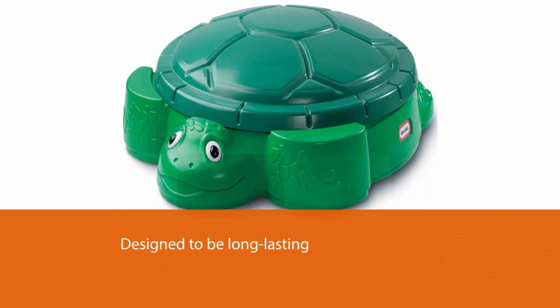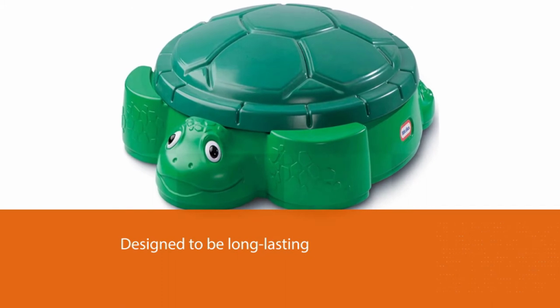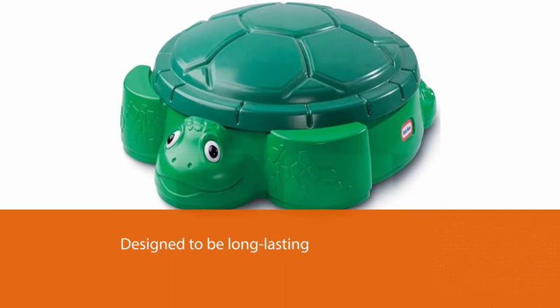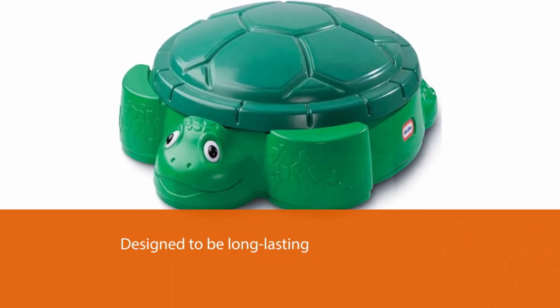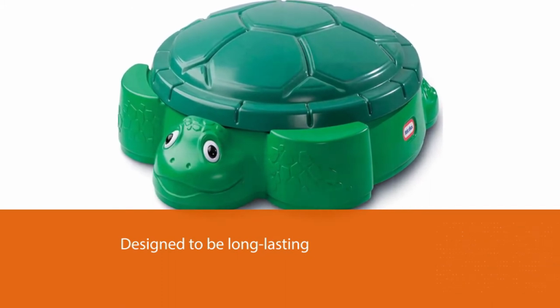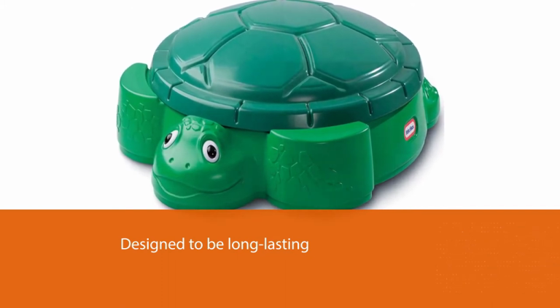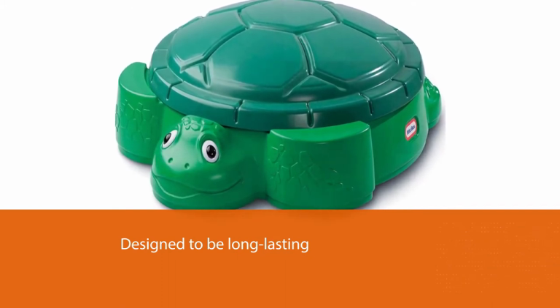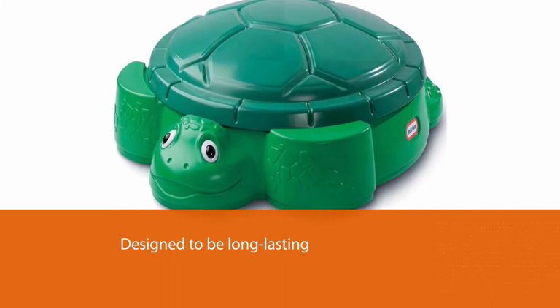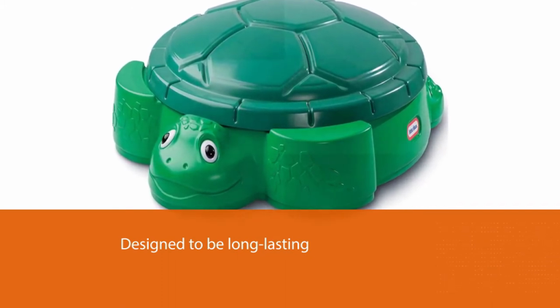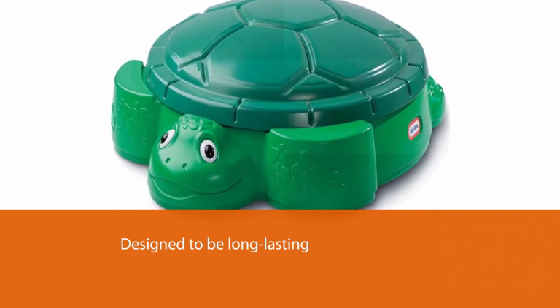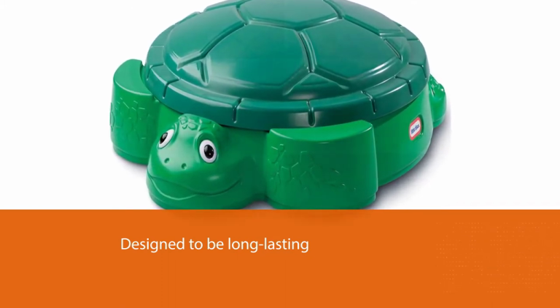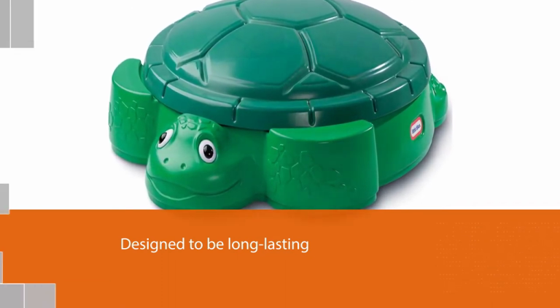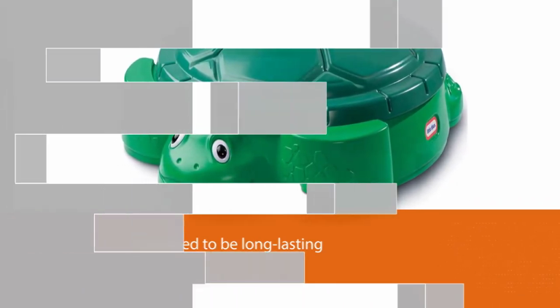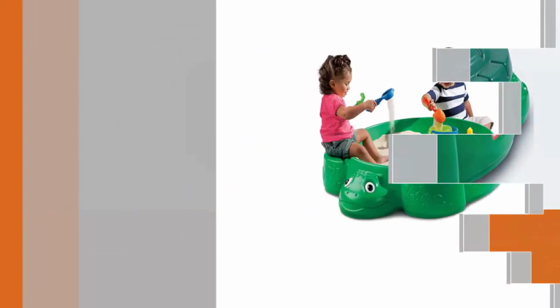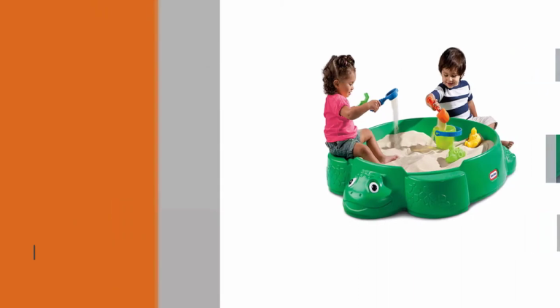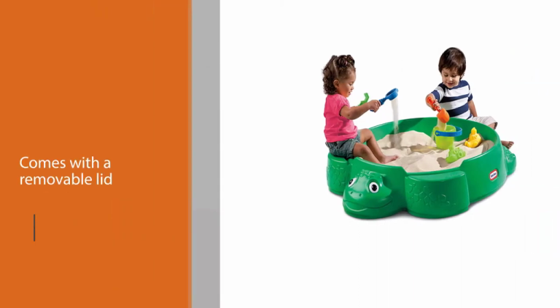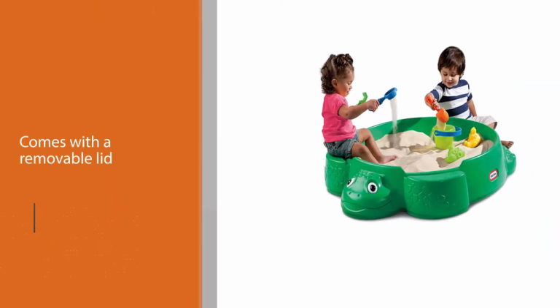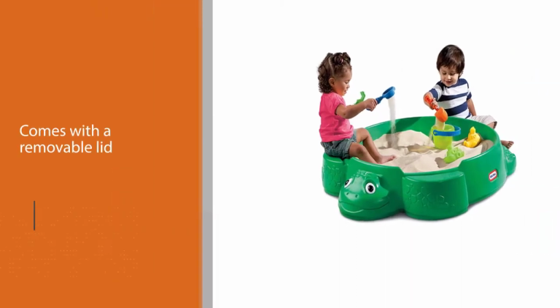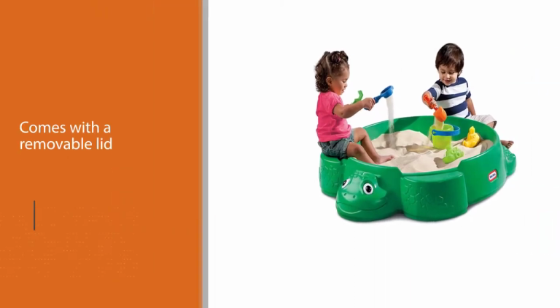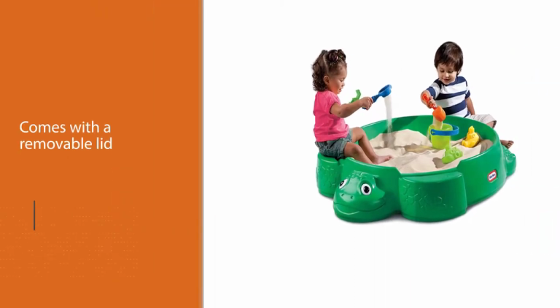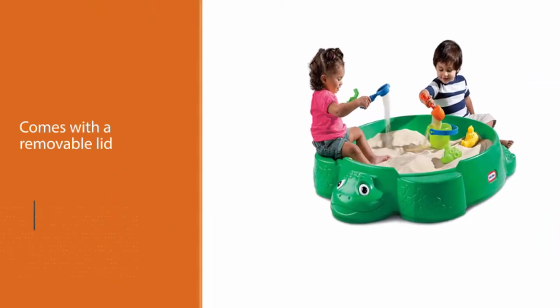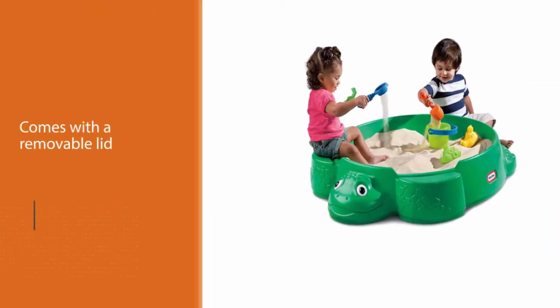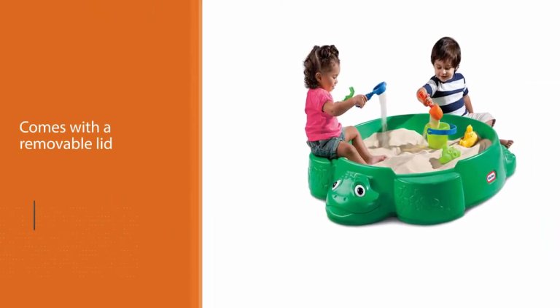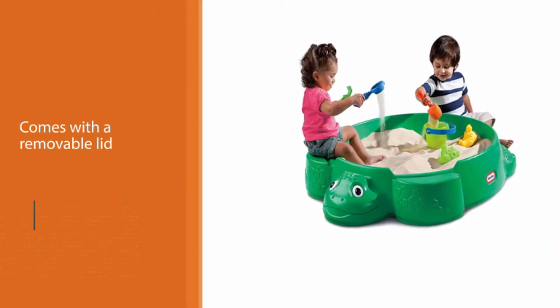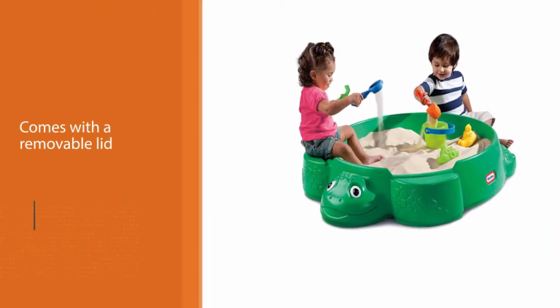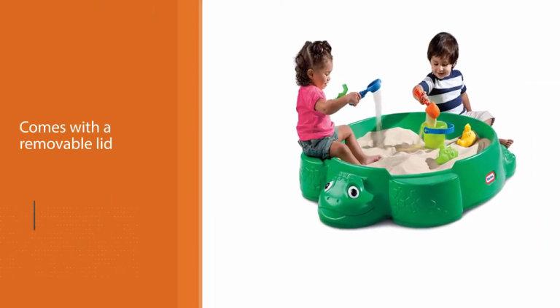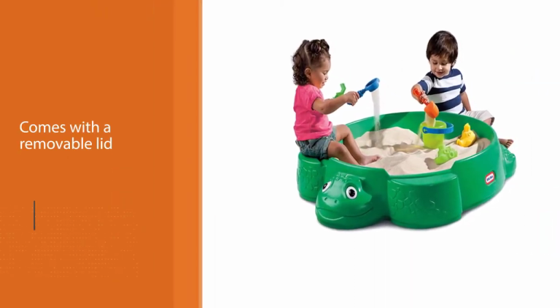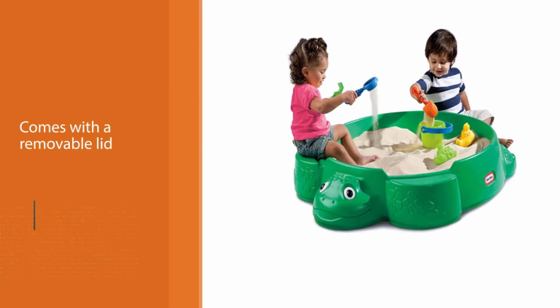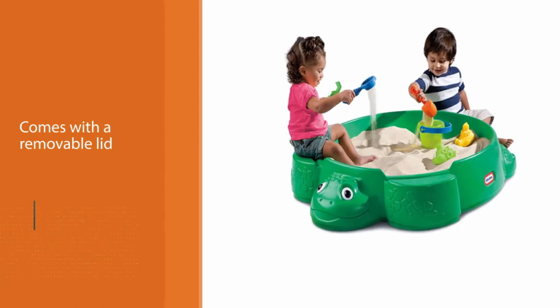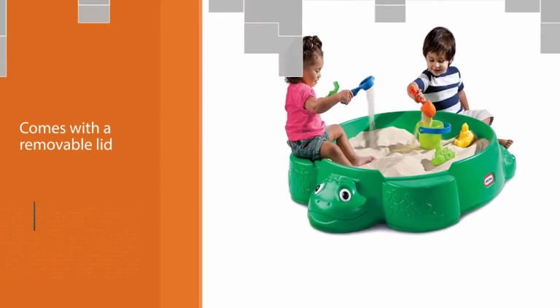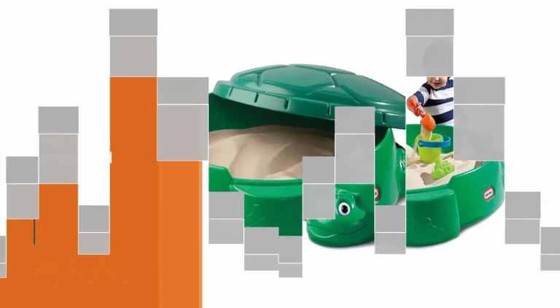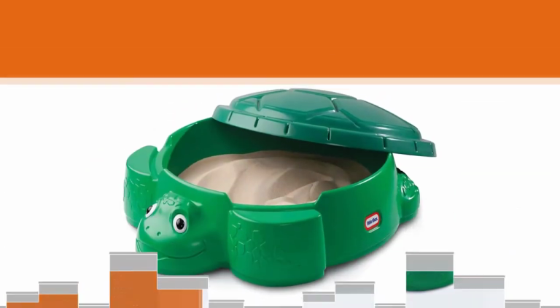The turtle's shell doubles up as a removable lid covering the sand area. Once the kids are done playing, you can store all sand toys inside the turtle and snap shut the lid for protection.